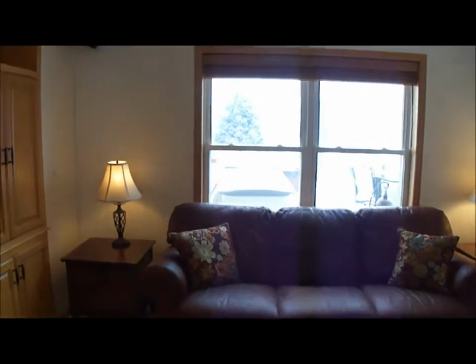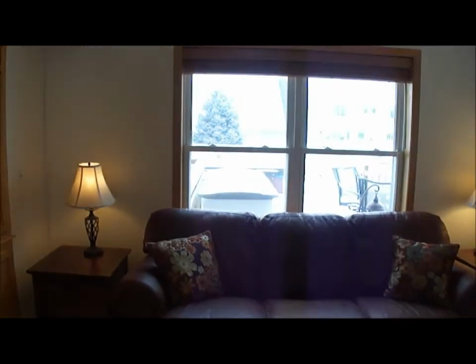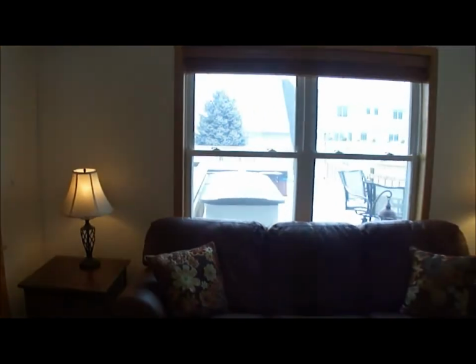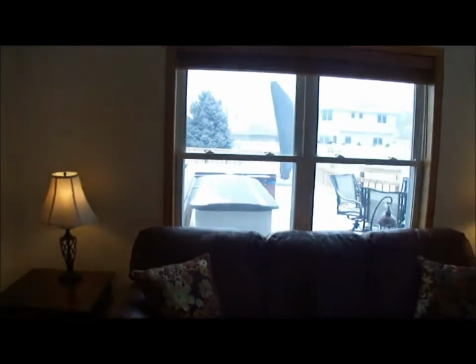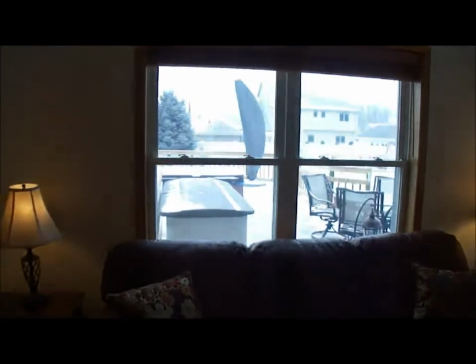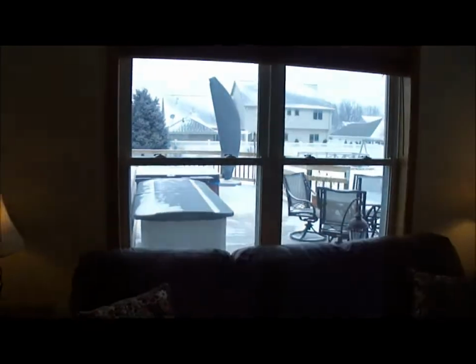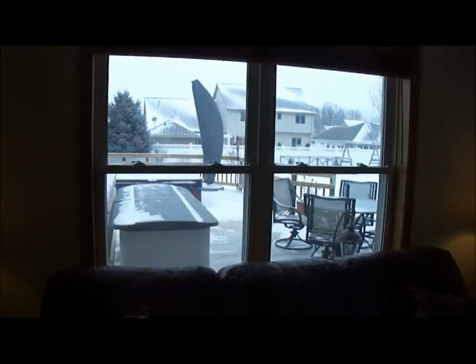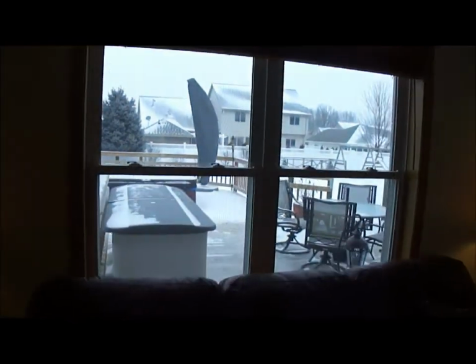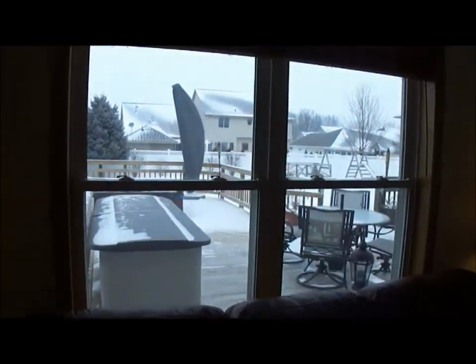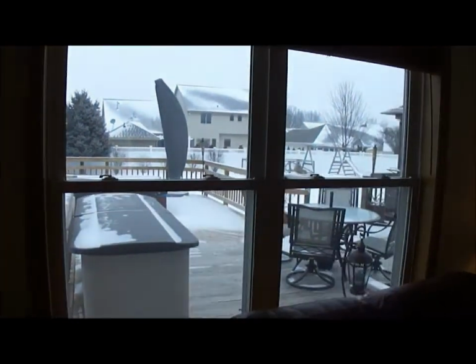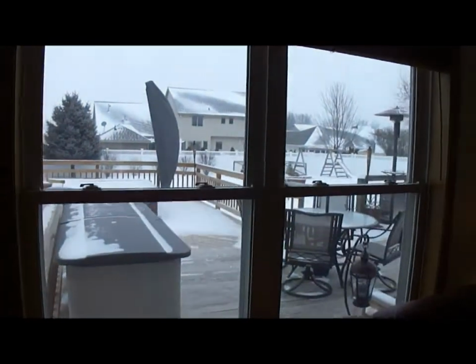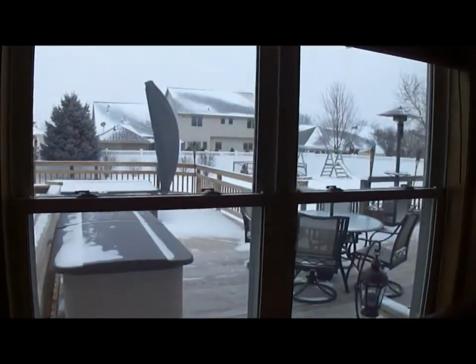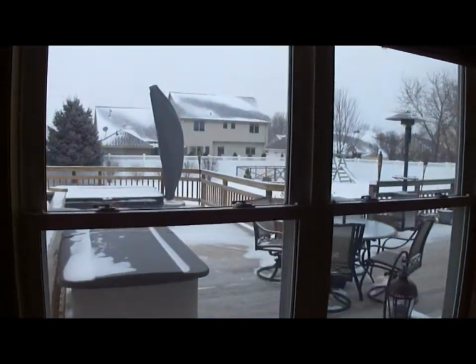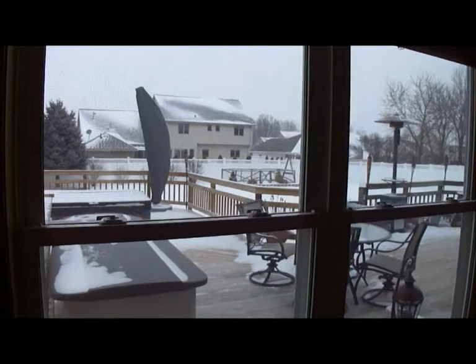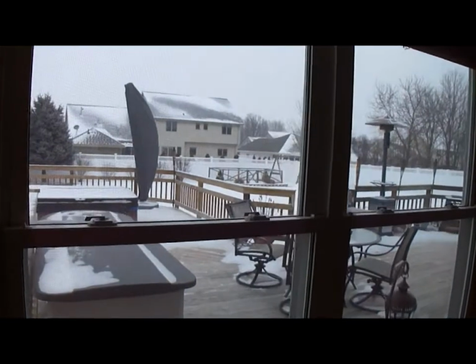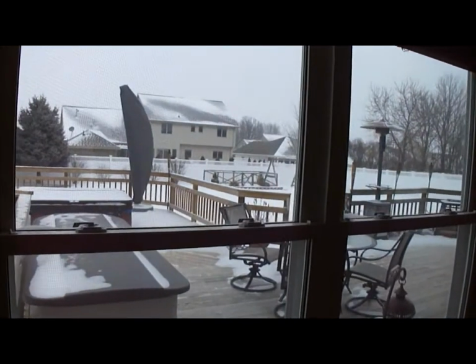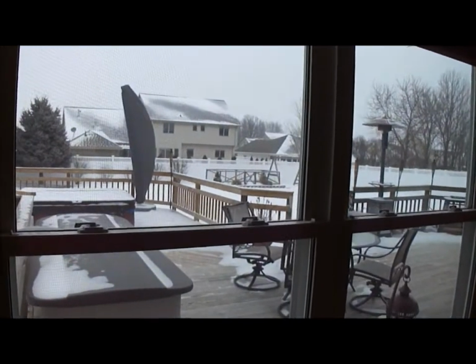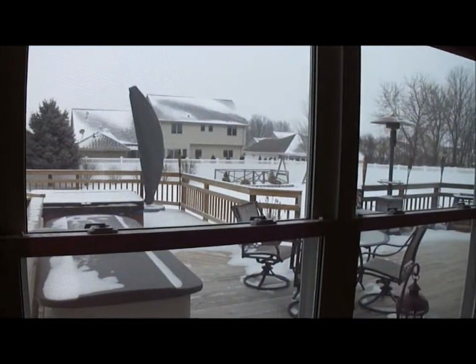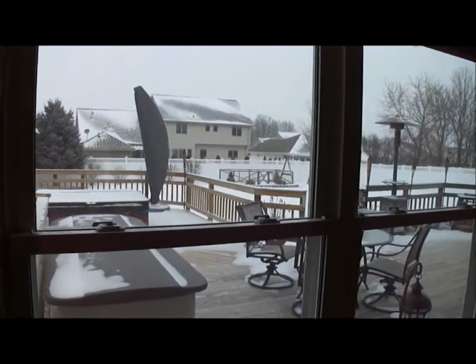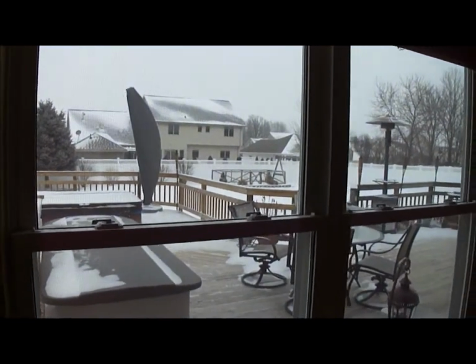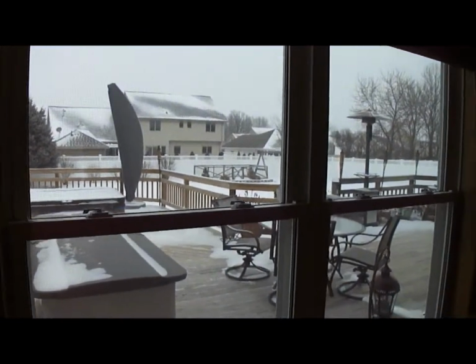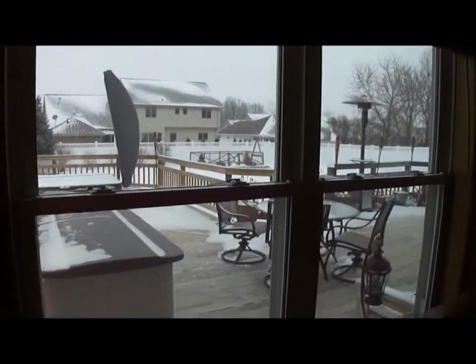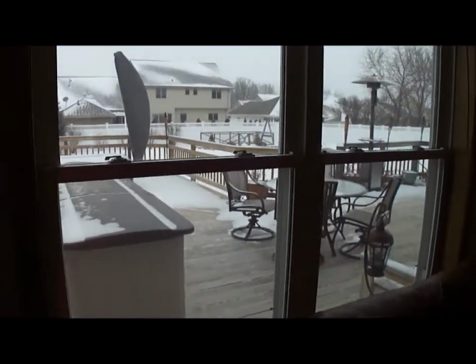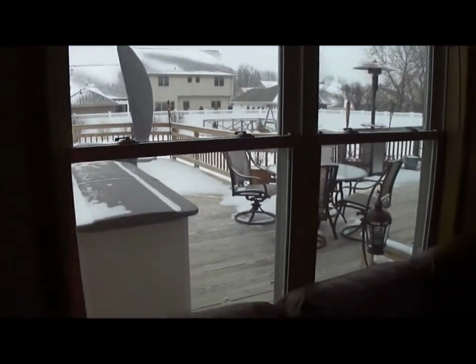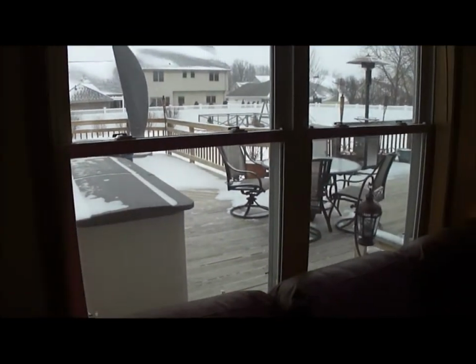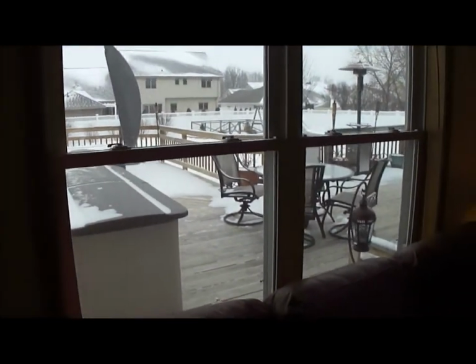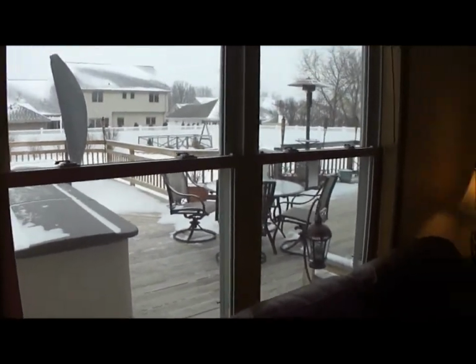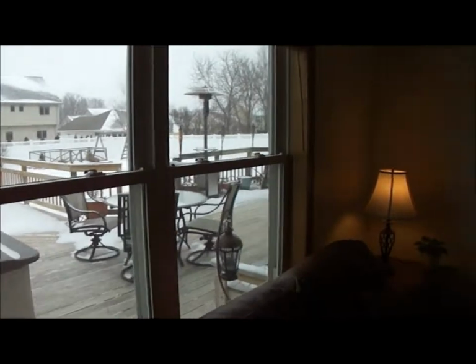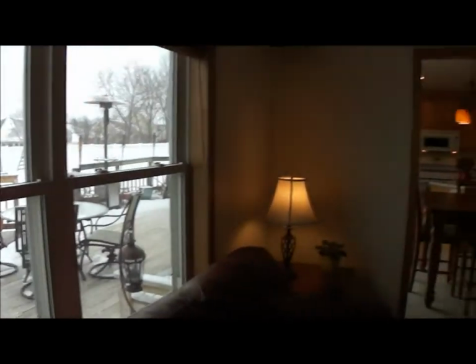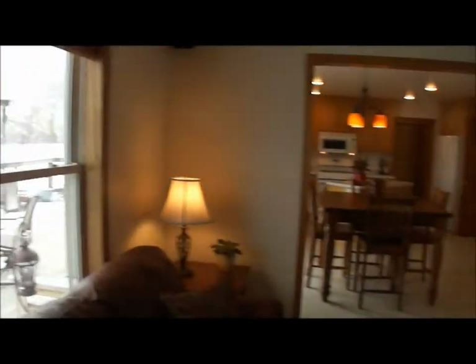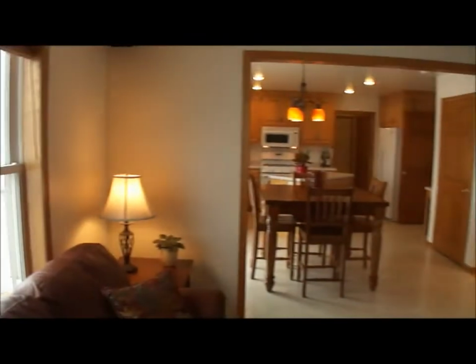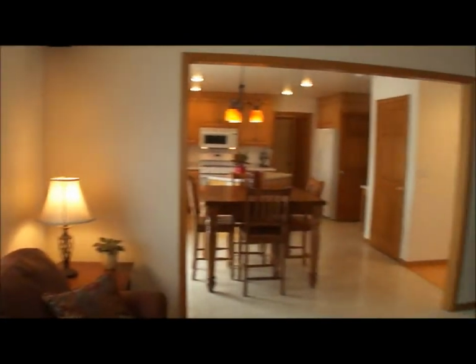A window that overlooks the deck and backyard. Nice large deck. And the yard is fenced in.